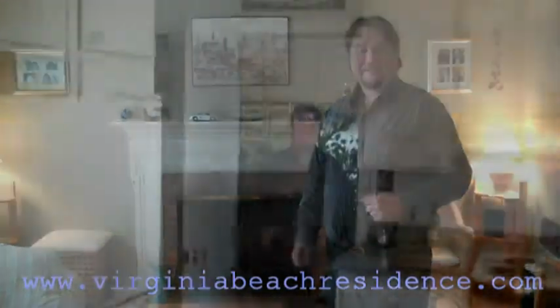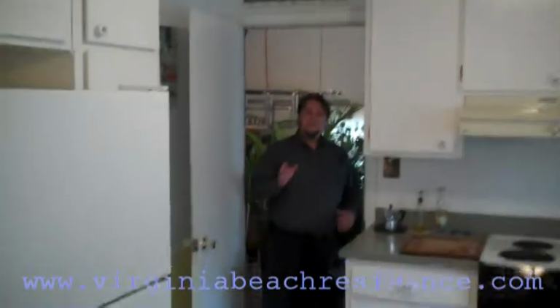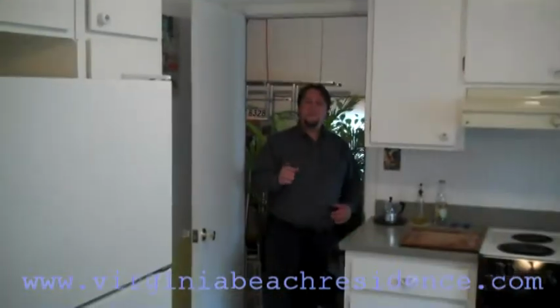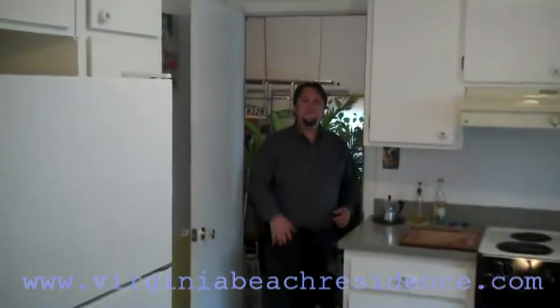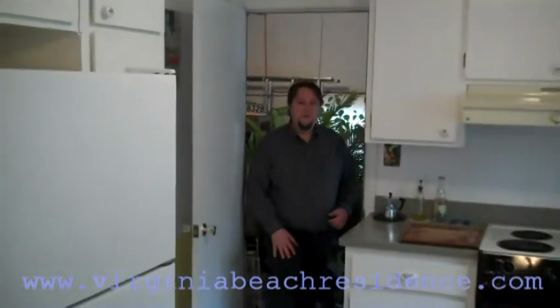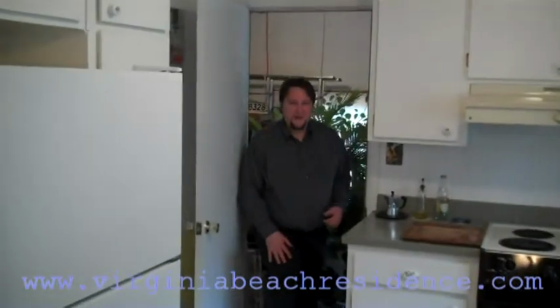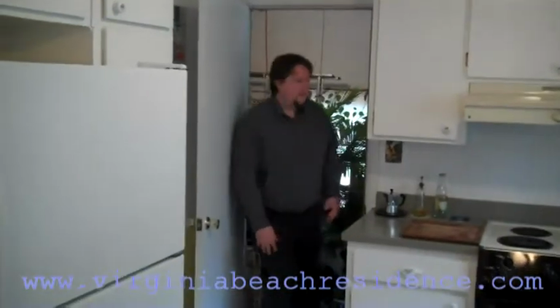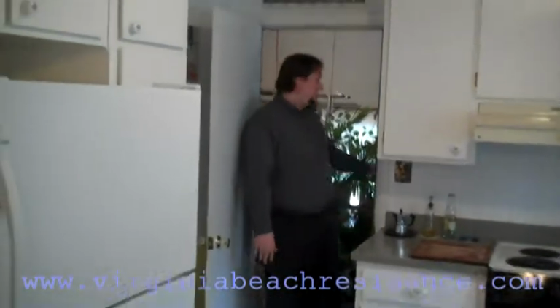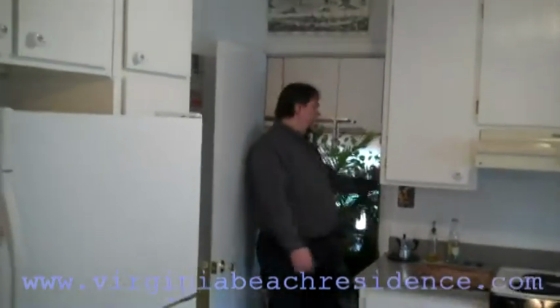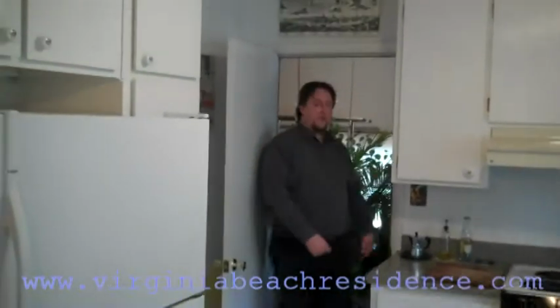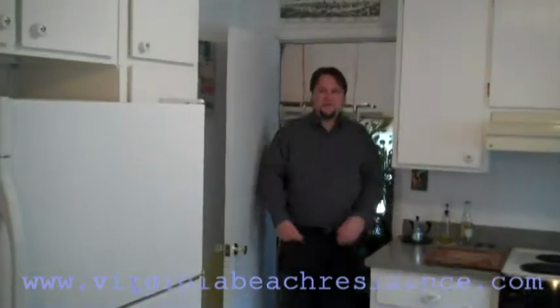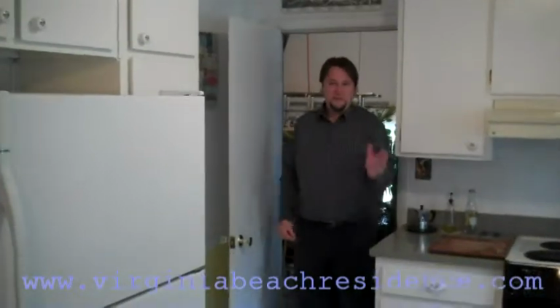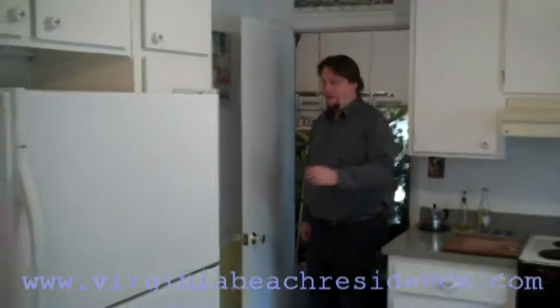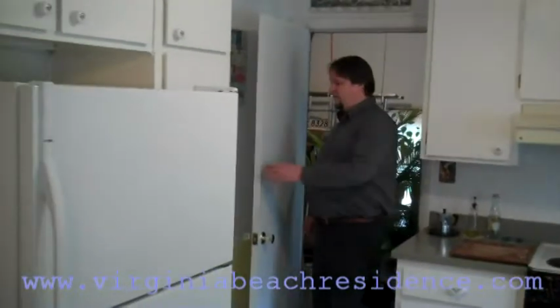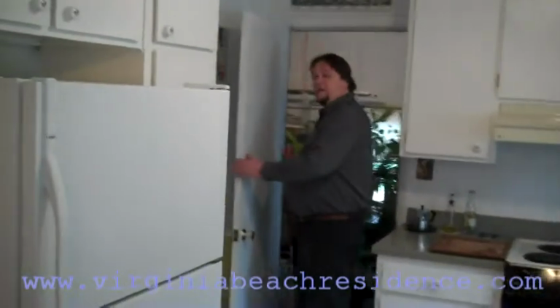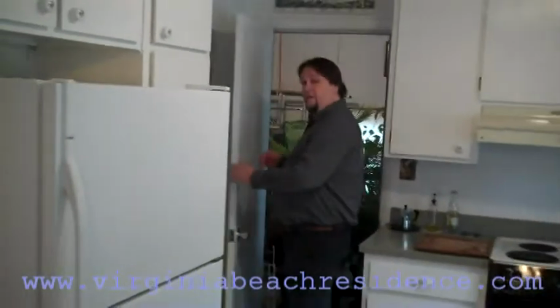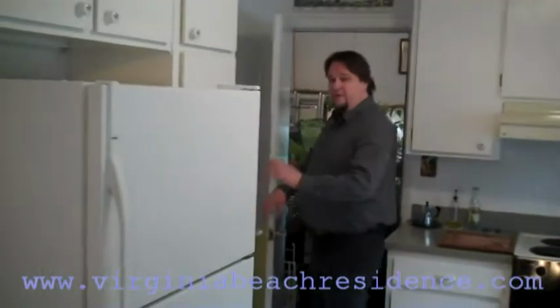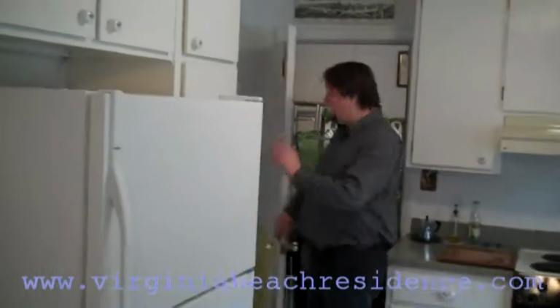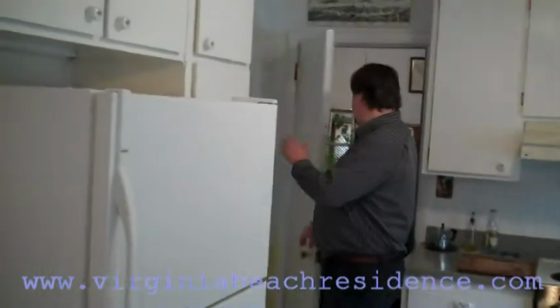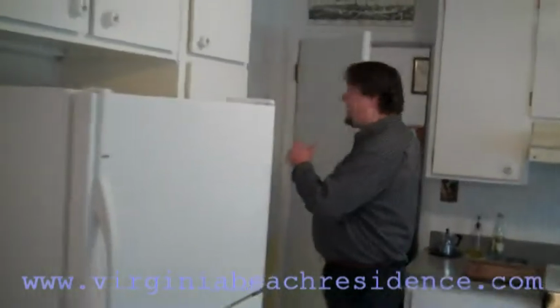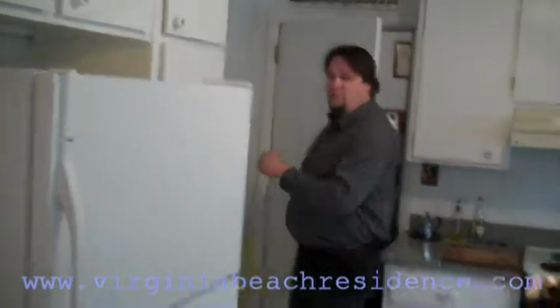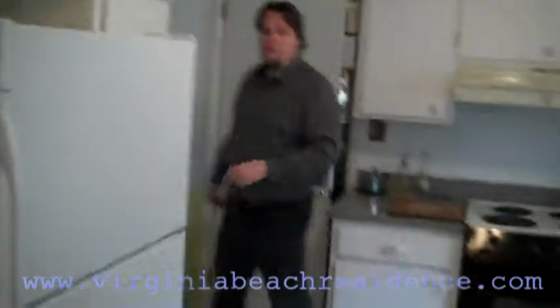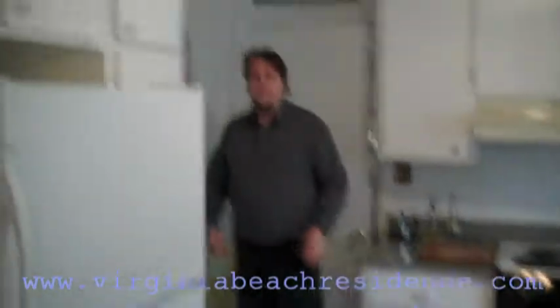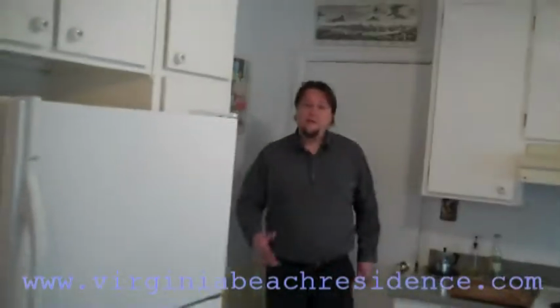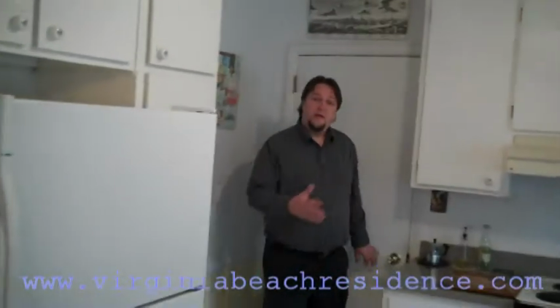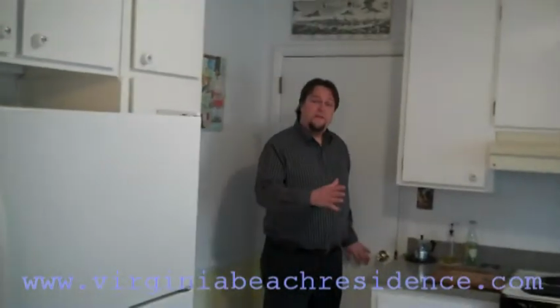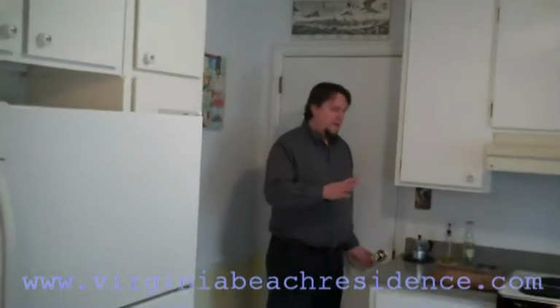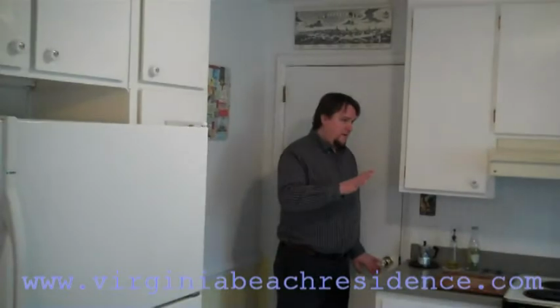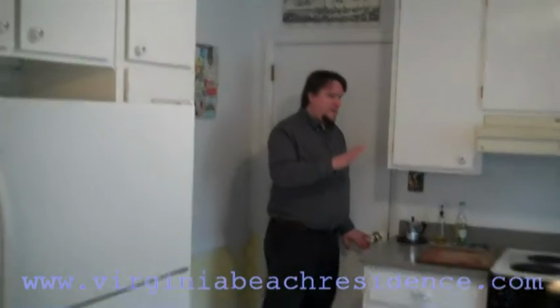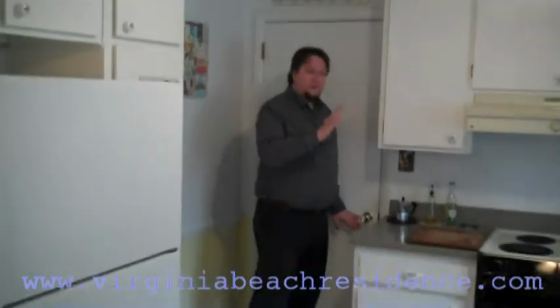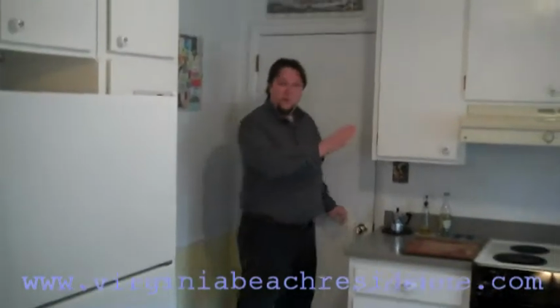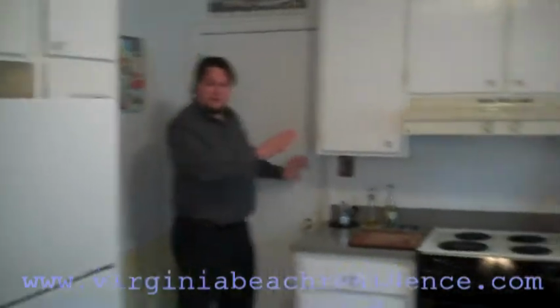This is the entrance from the garage. There's a backdoor entrance into the backyard. There is a garage door opener. There's new windows.